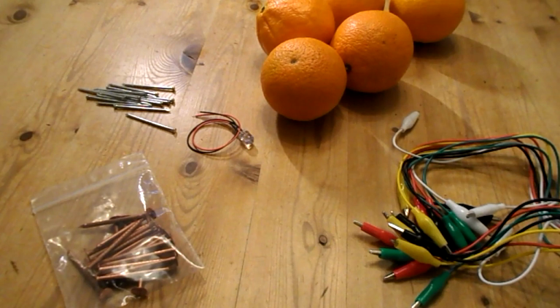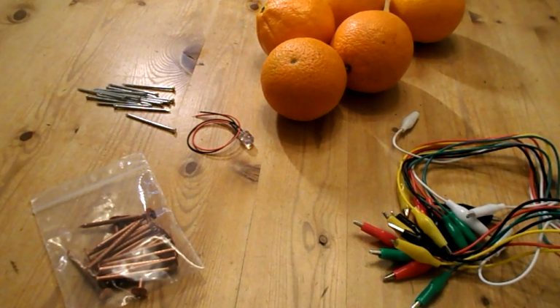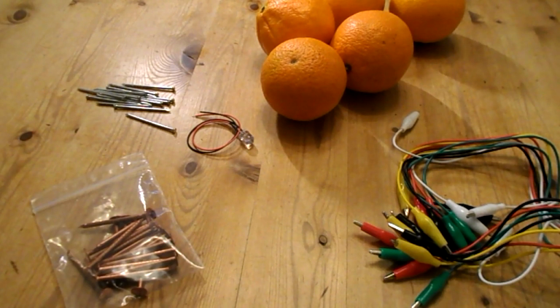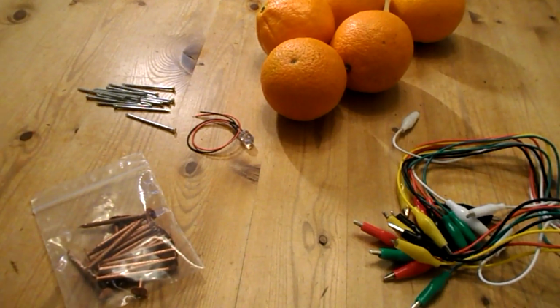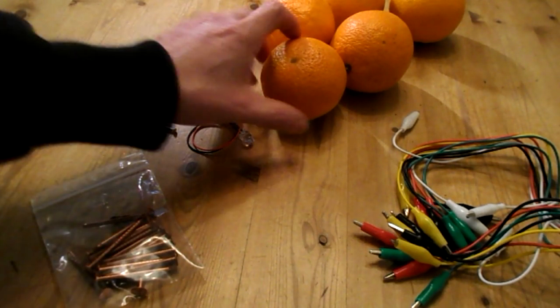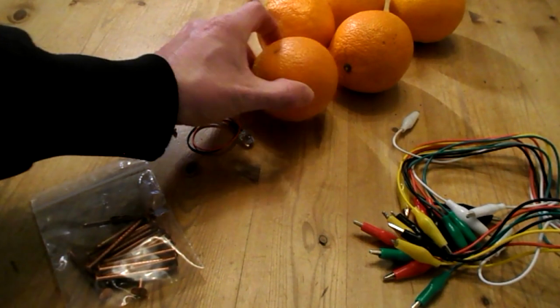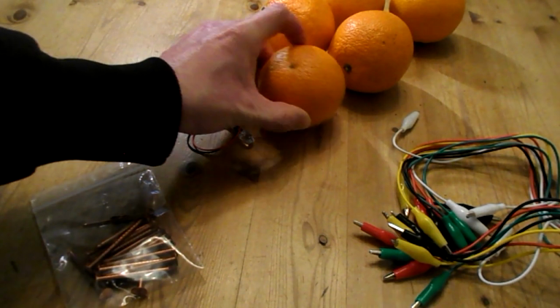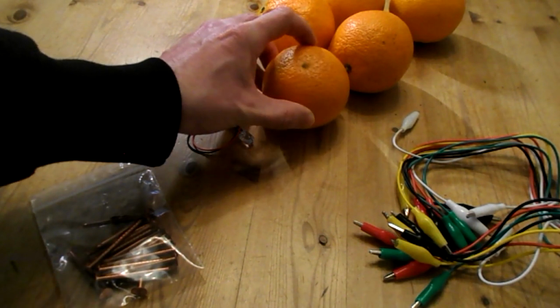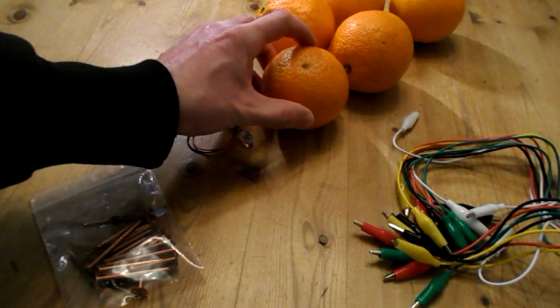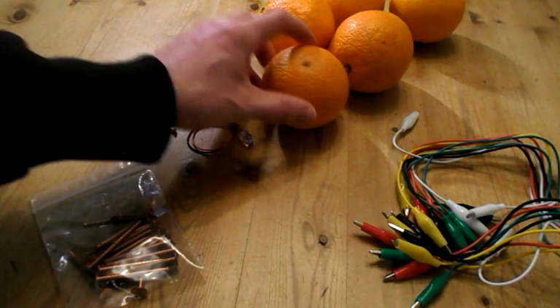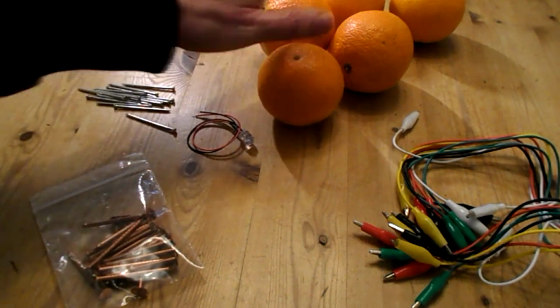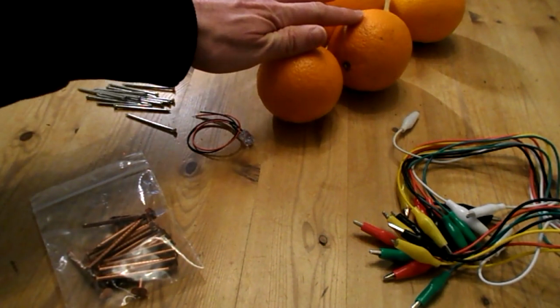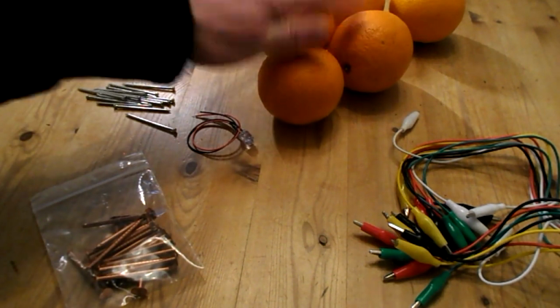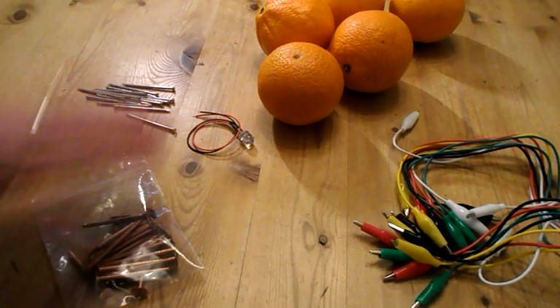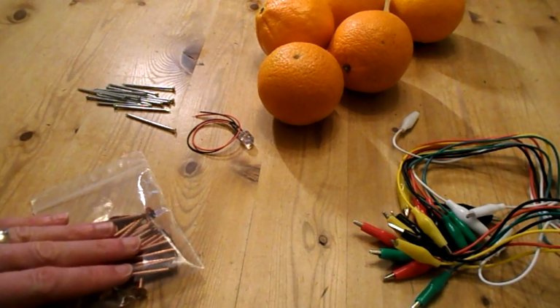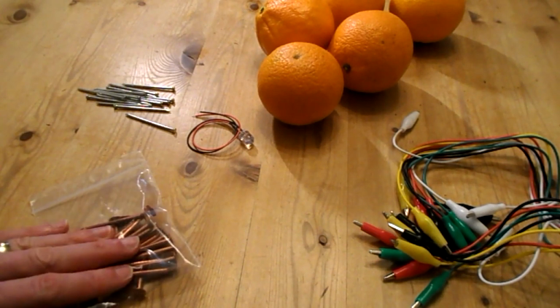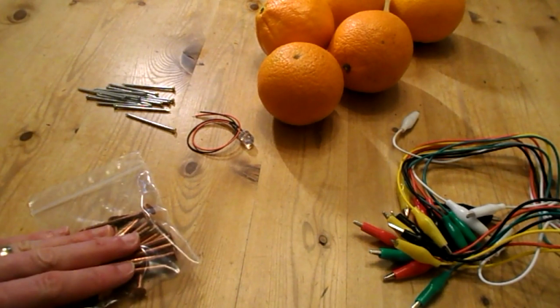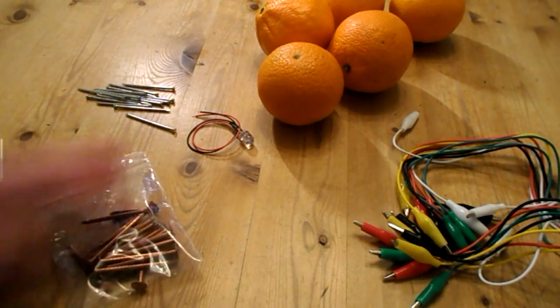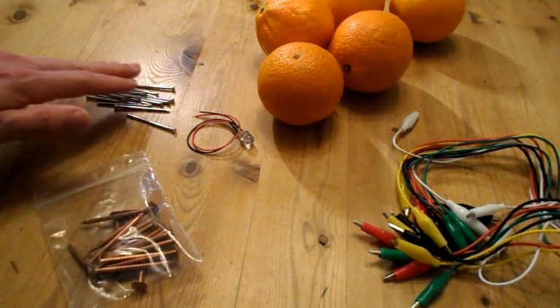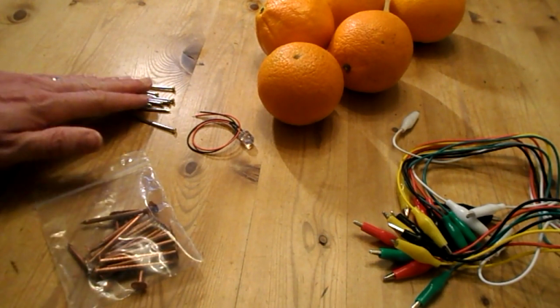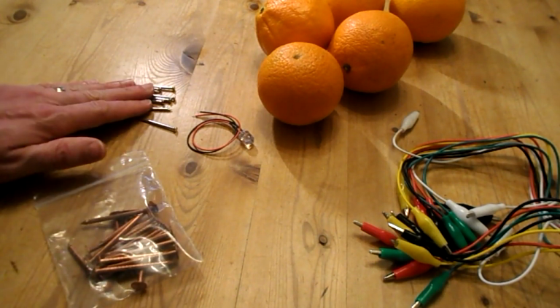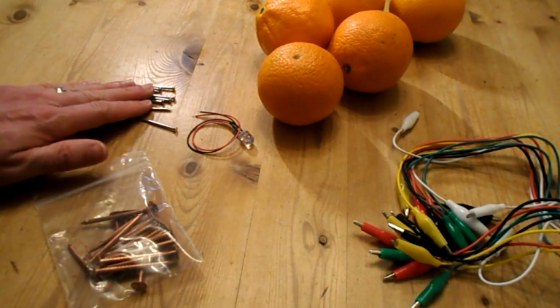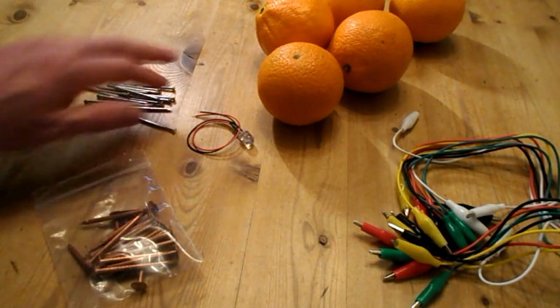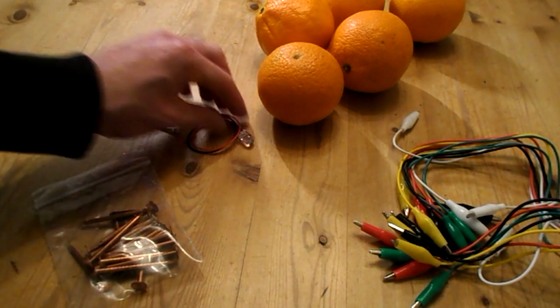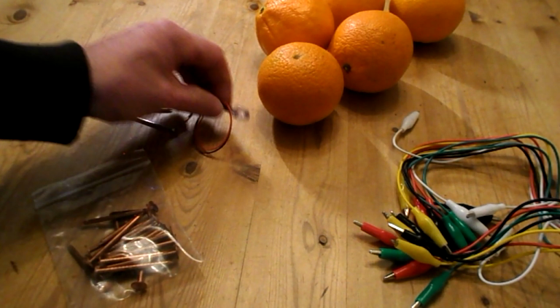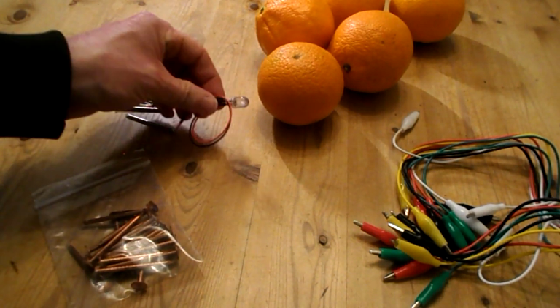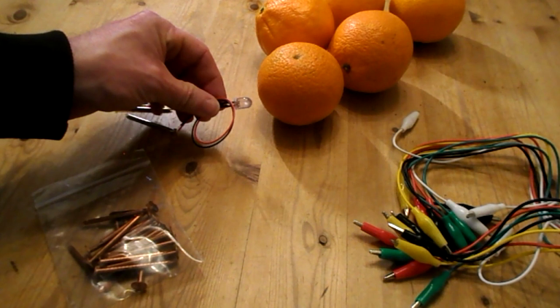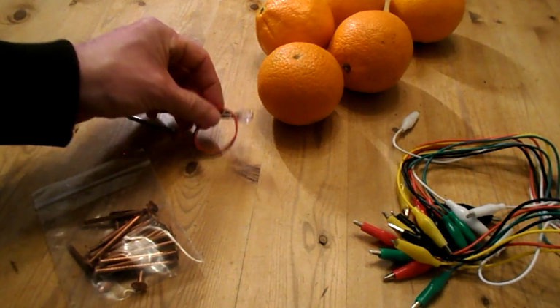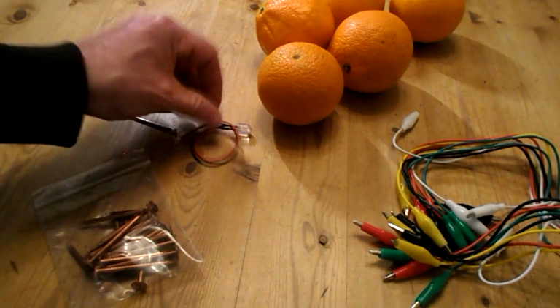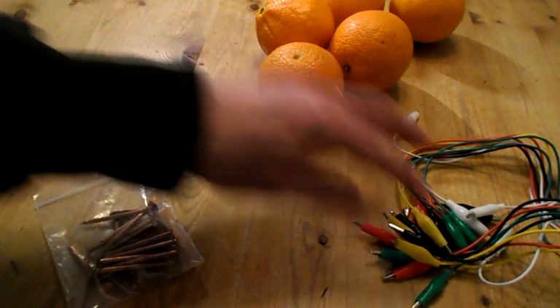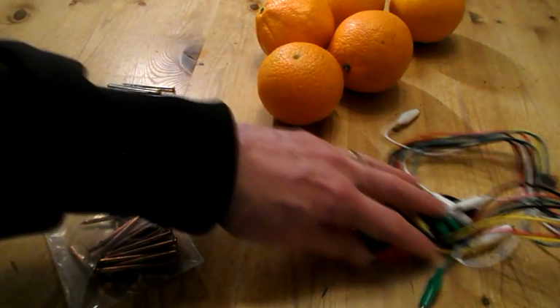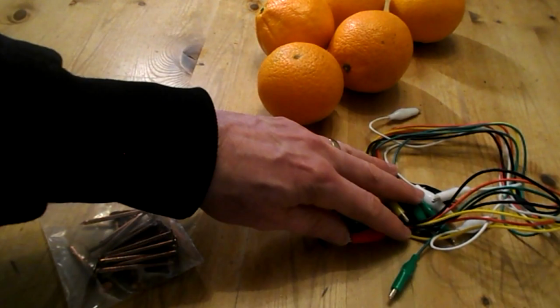How to light up a light source using an orange. What you'll need is some oranges, some copper nails, some zinc nails, an LED light, and some wires.